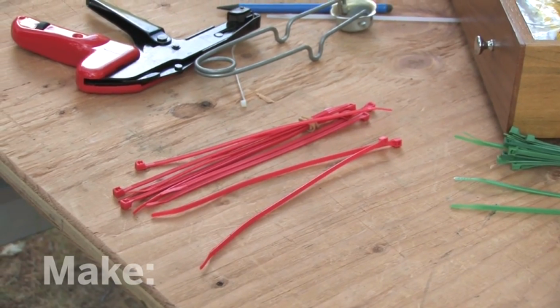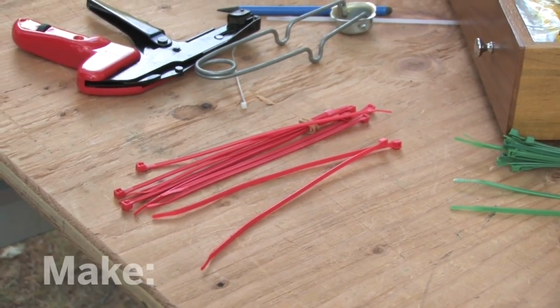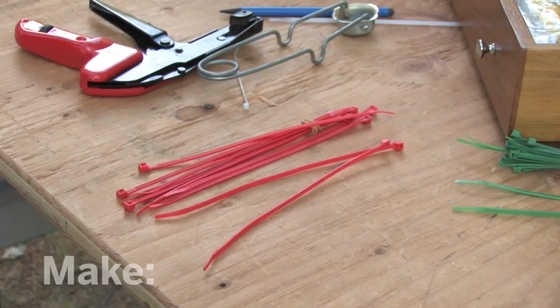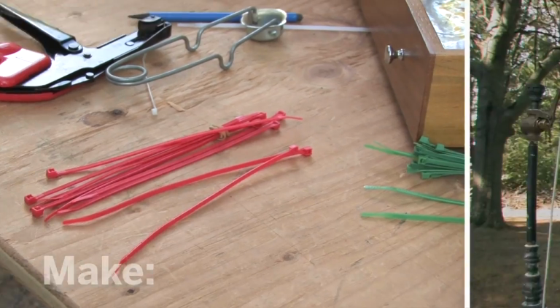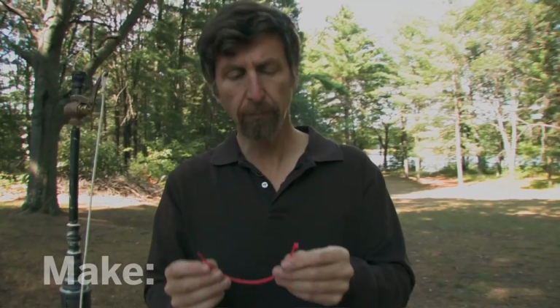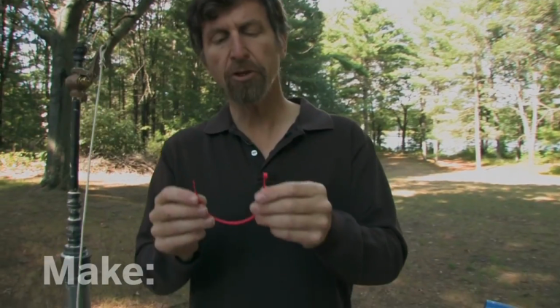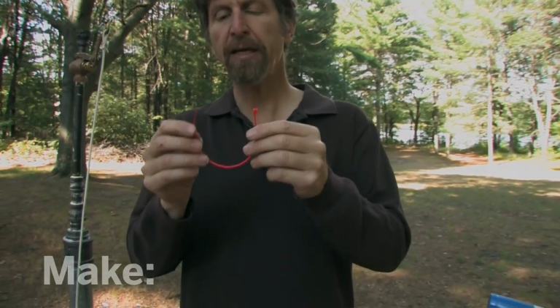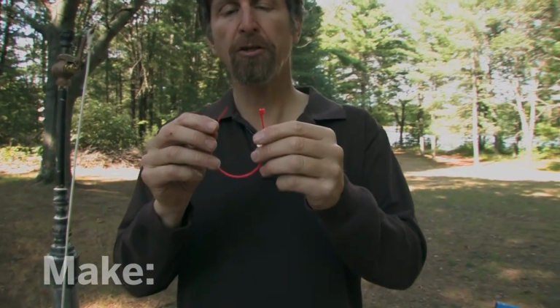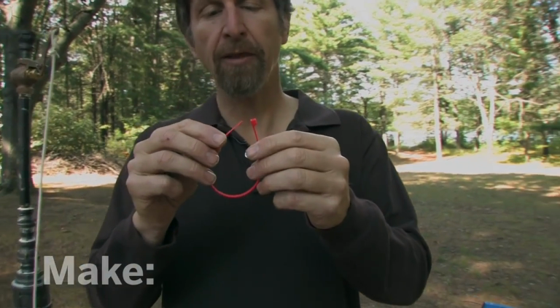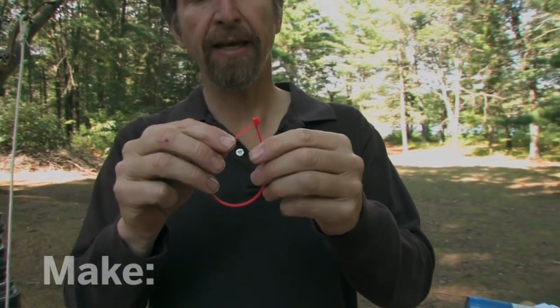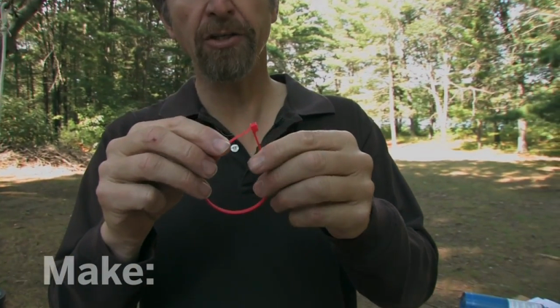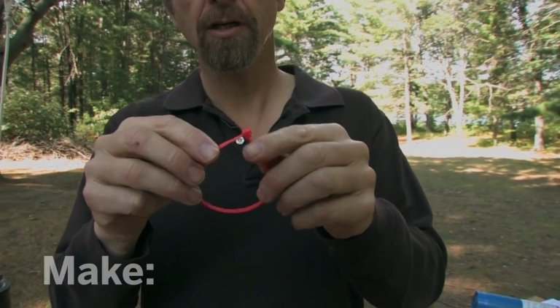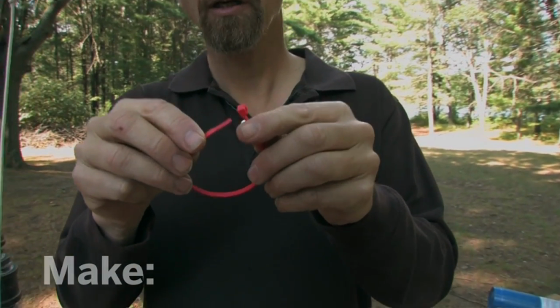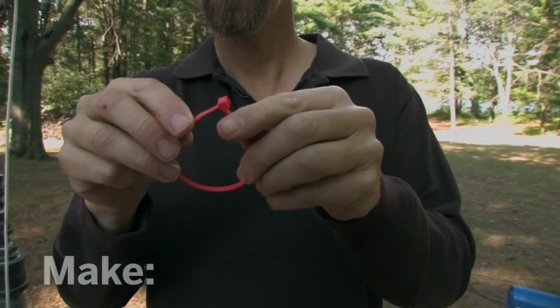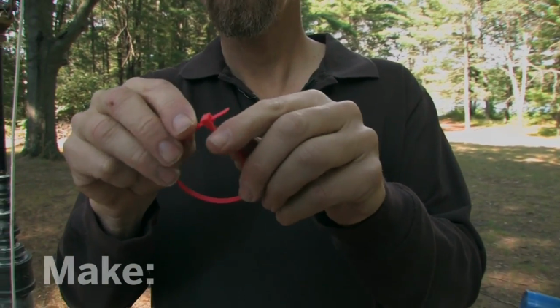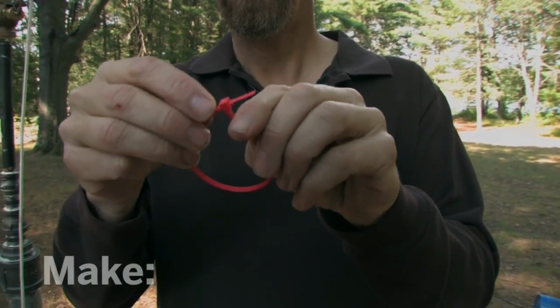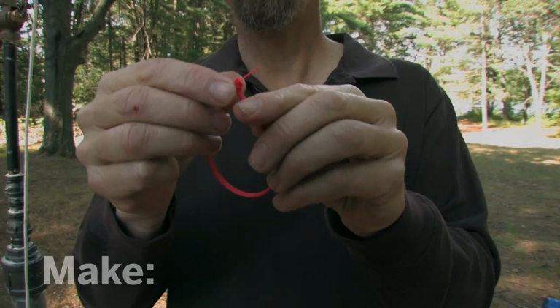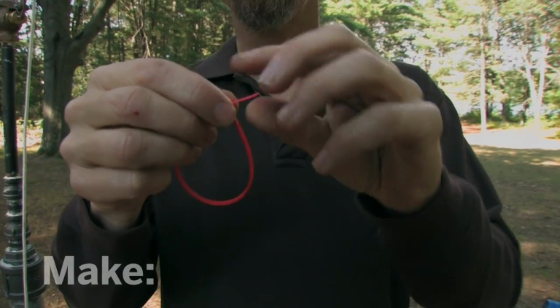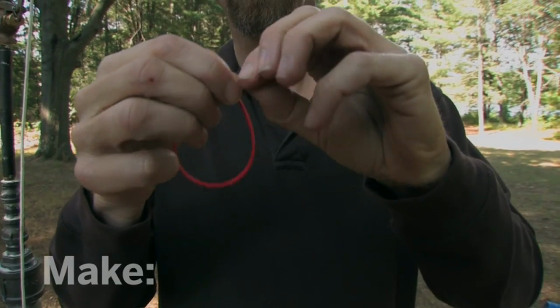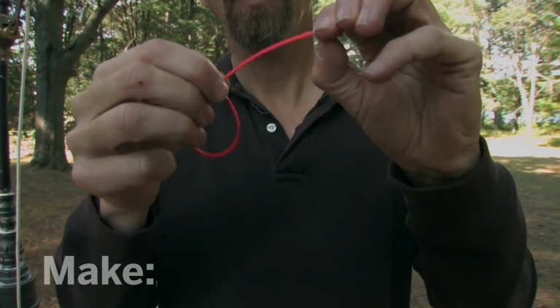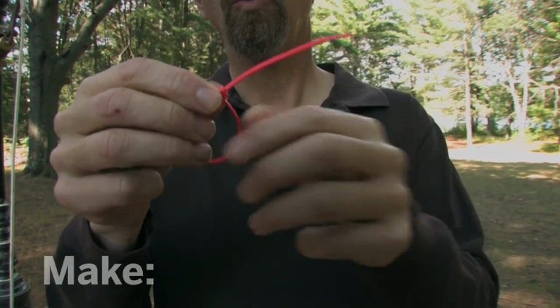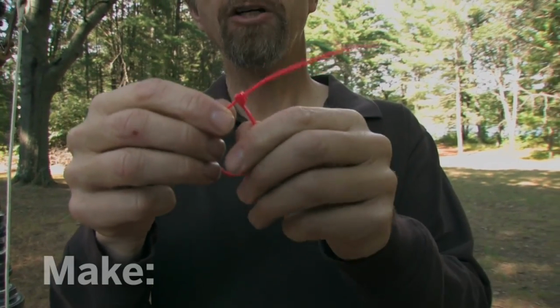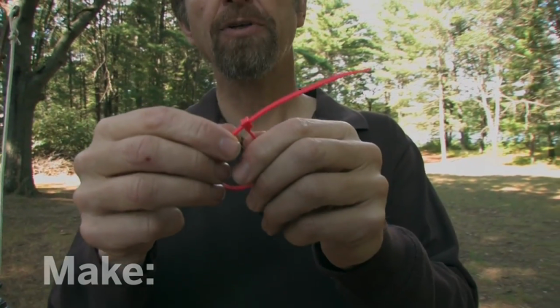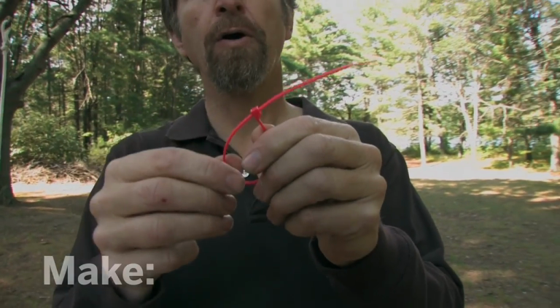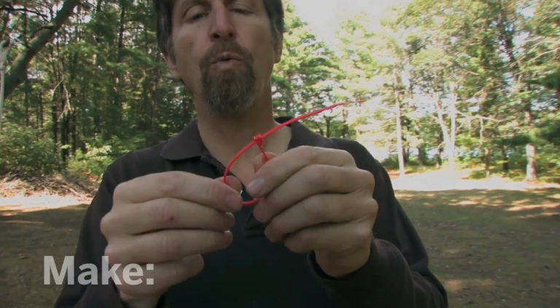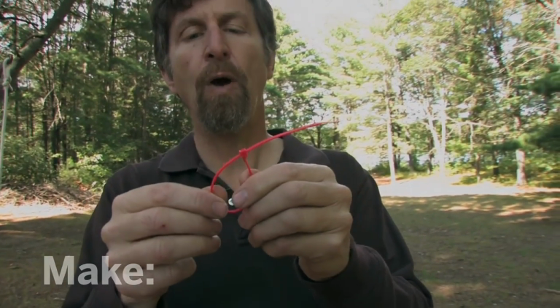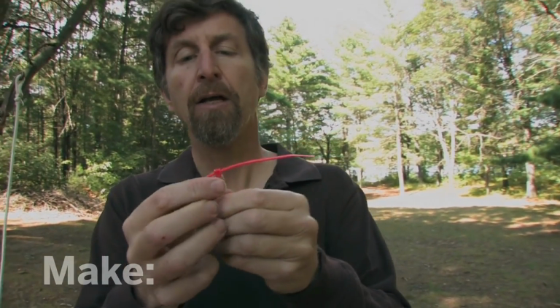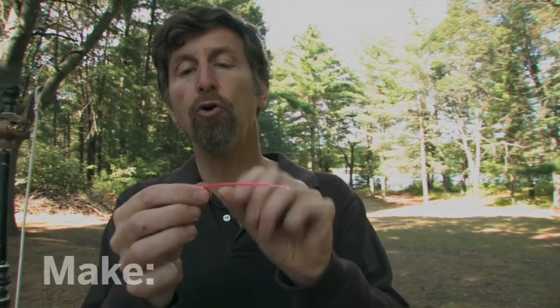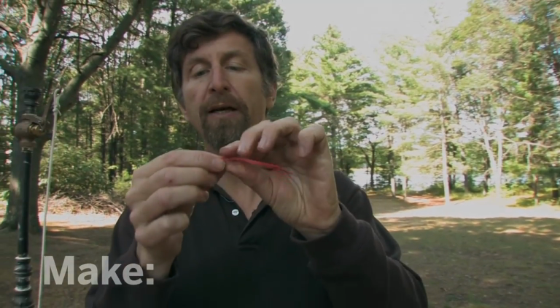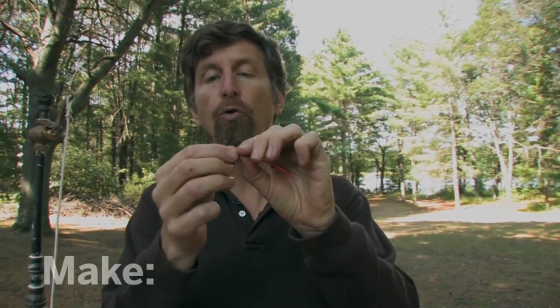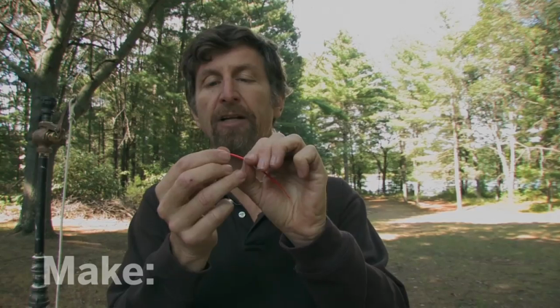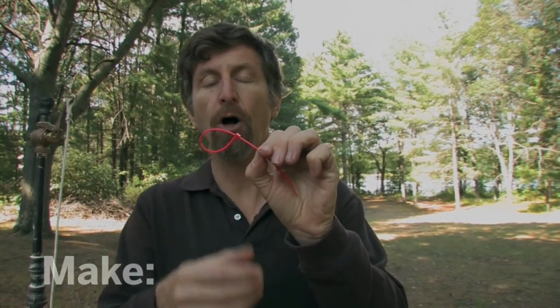This is how they work. You simply insert the end through the case and pull it. The ratchet keeps it going only one way — the loop can only get smaller.